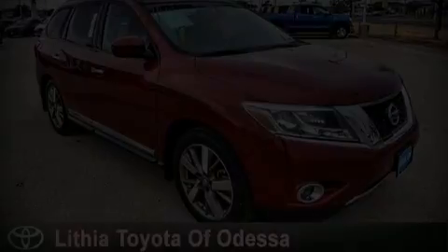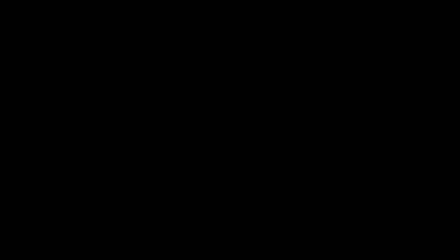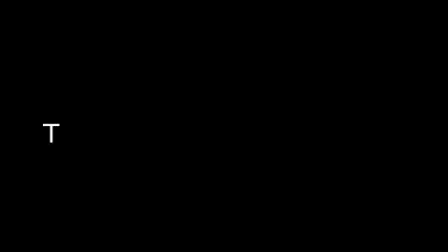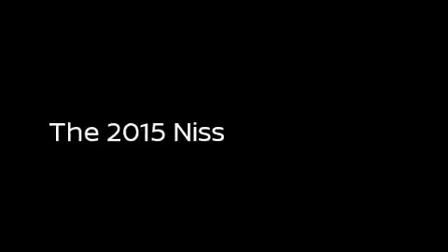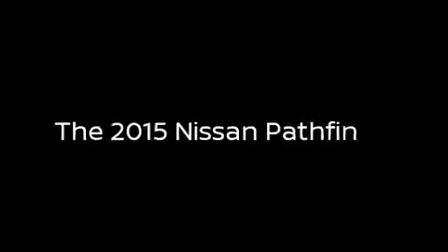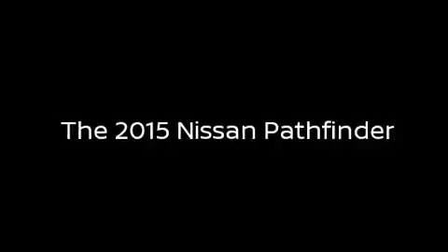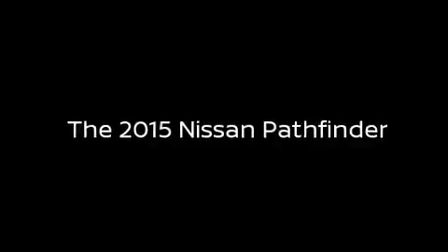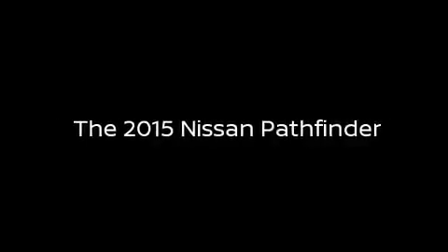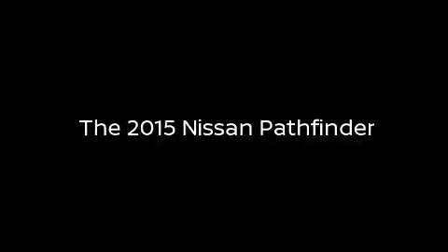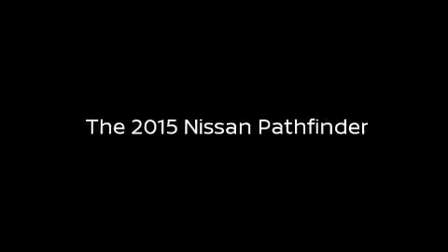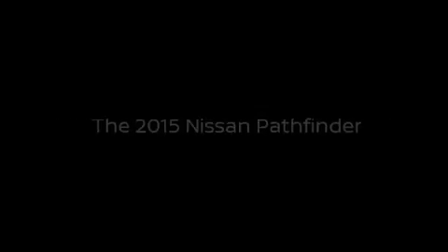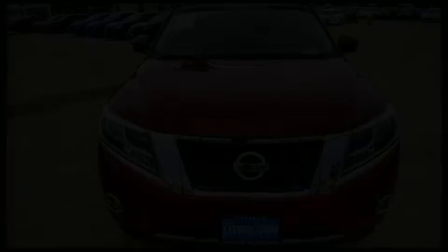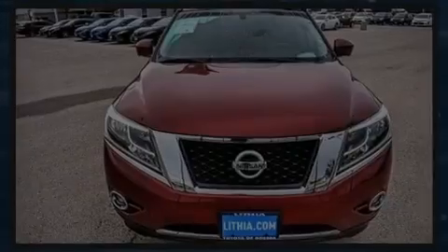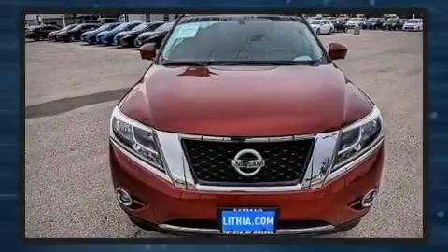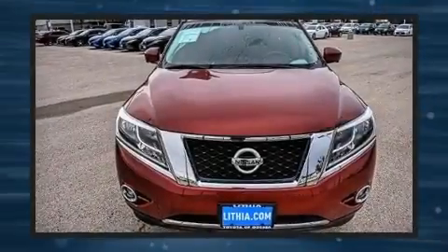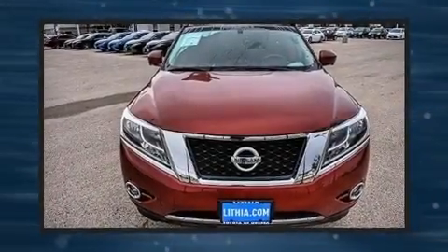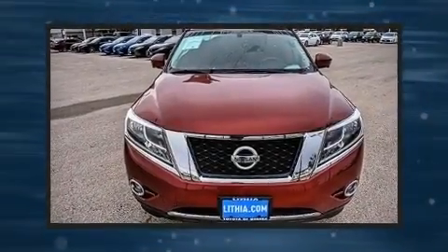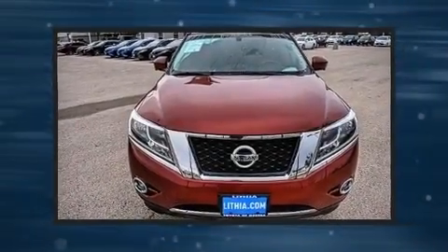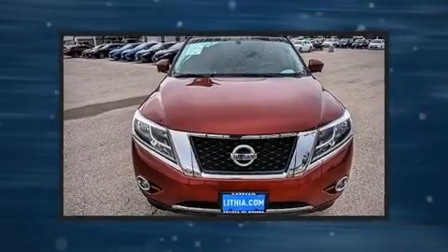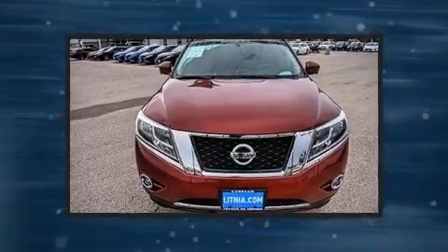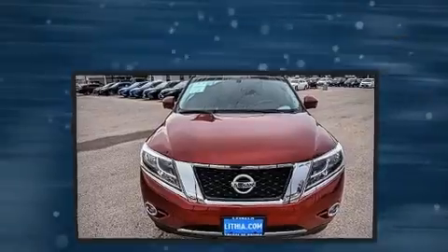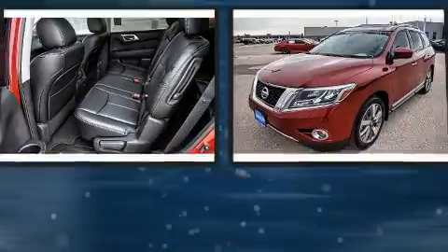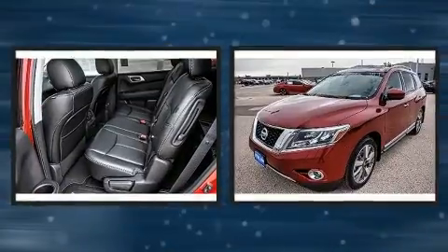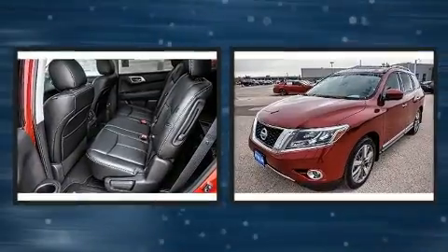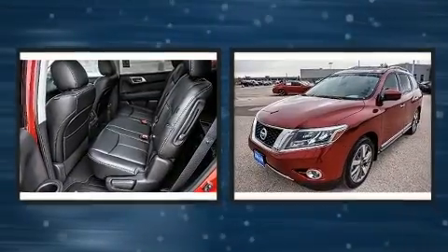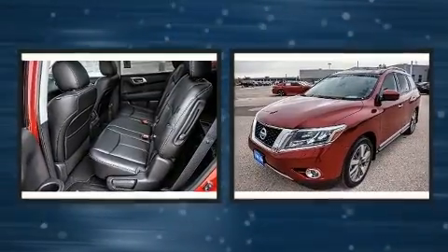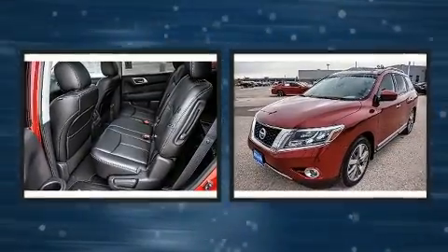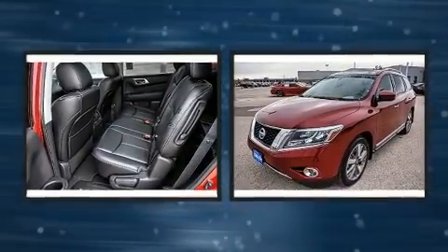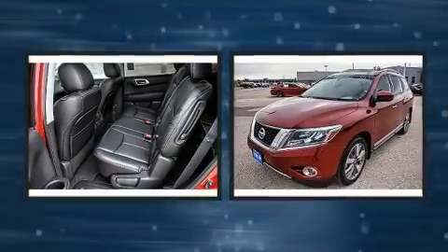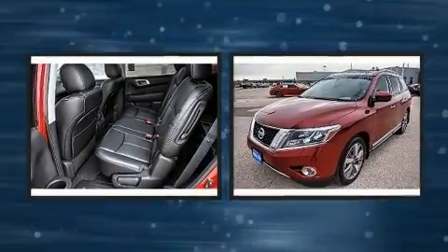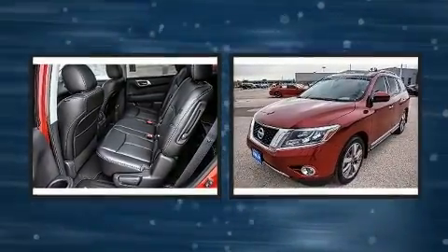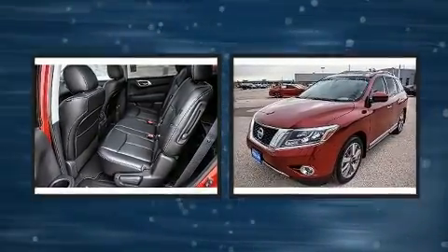The 2015 Nissan Pathfinder. It features a front-wheel drive platform, an automatic transmission, and a 3.5-liter six-cylinder engine.